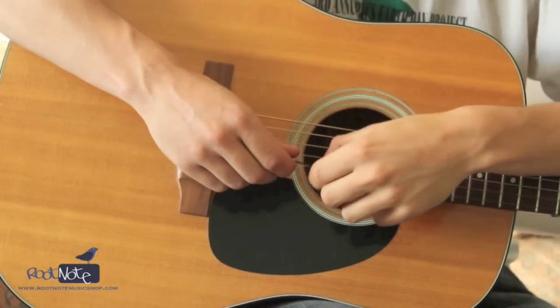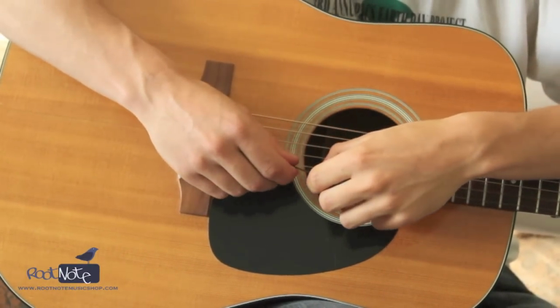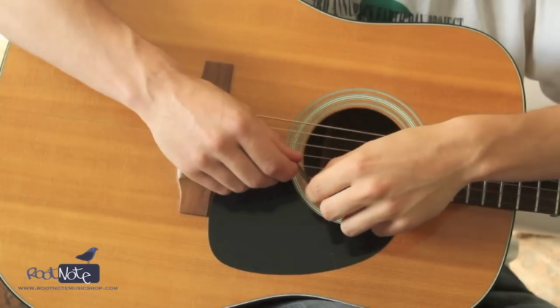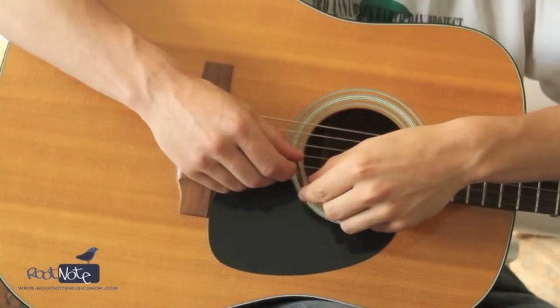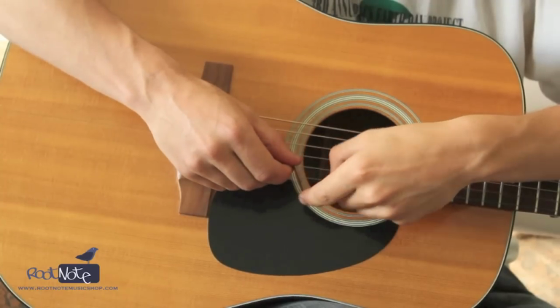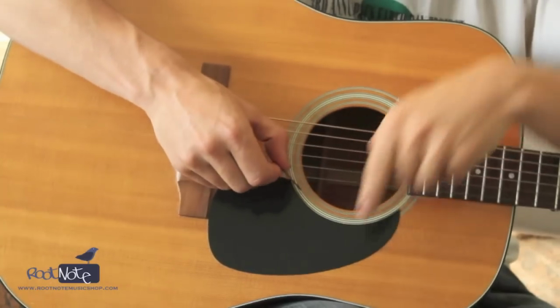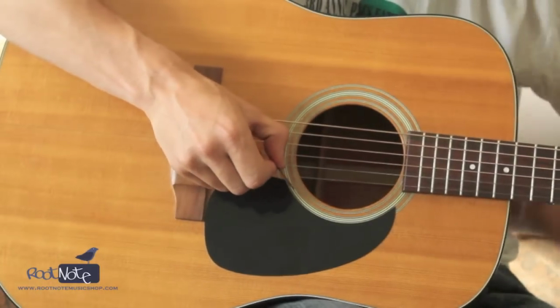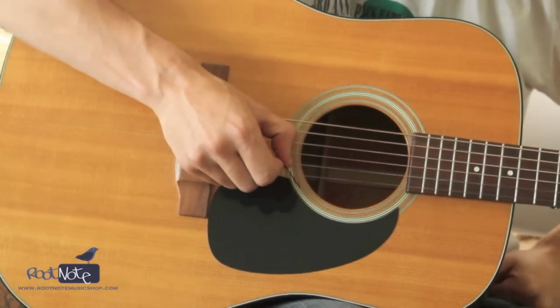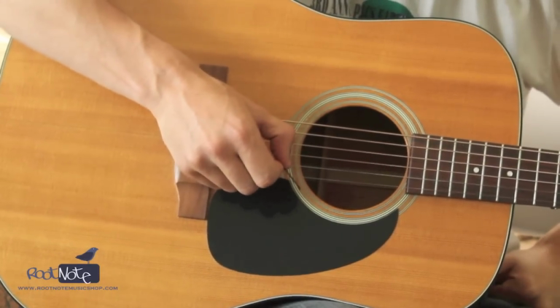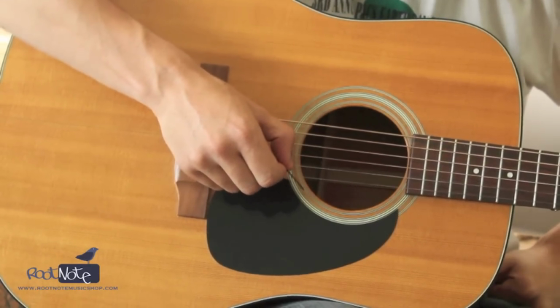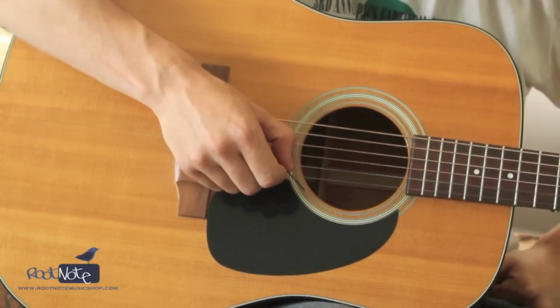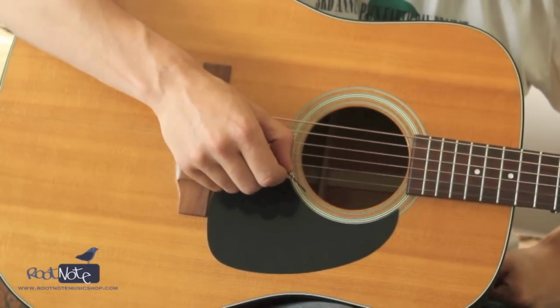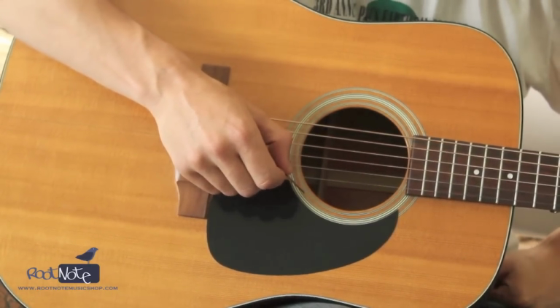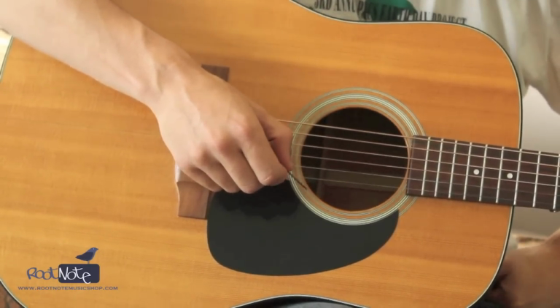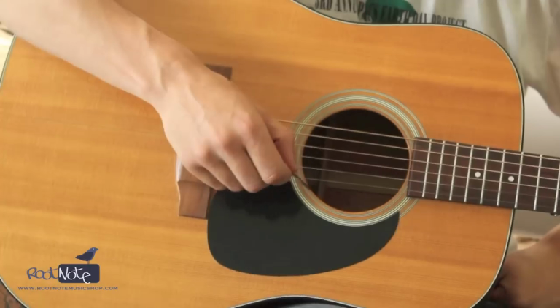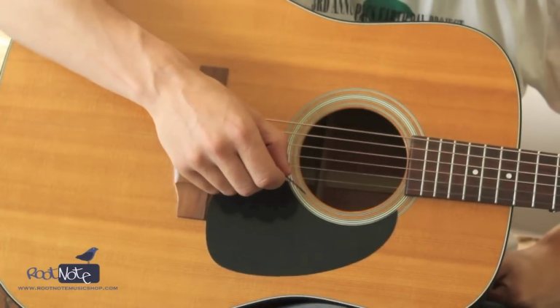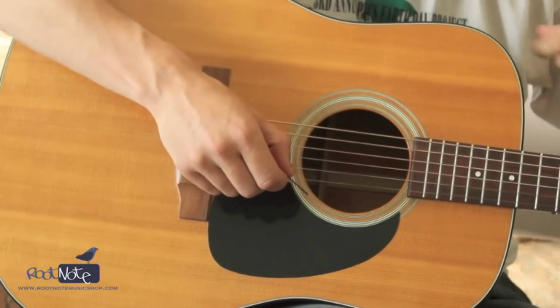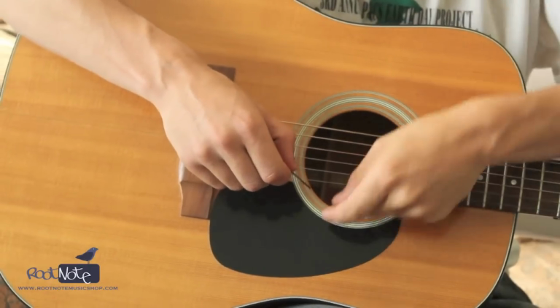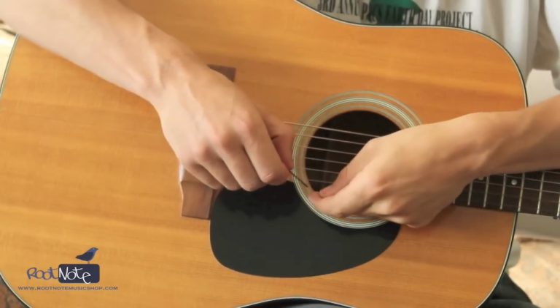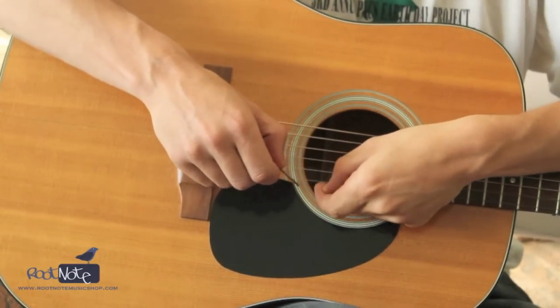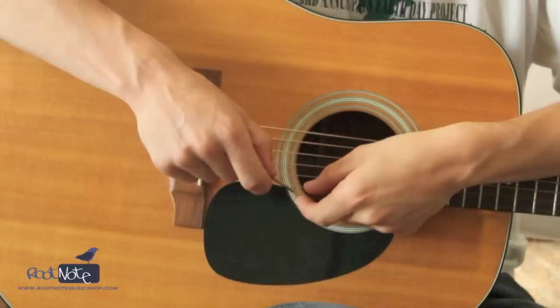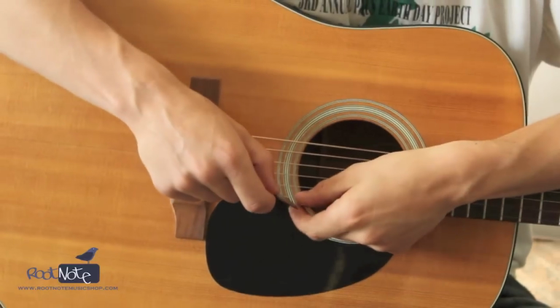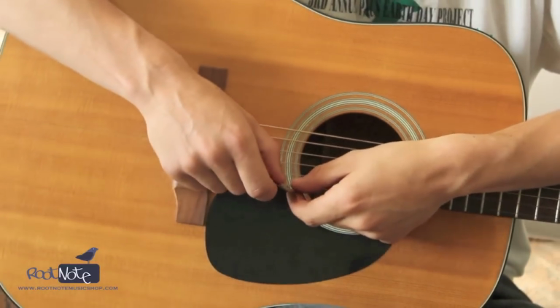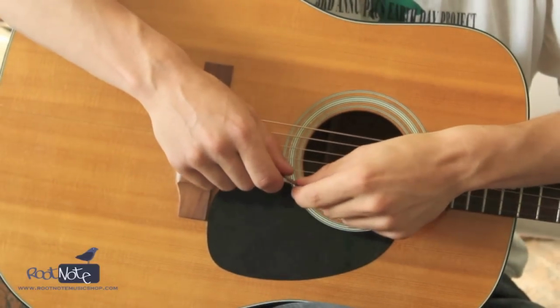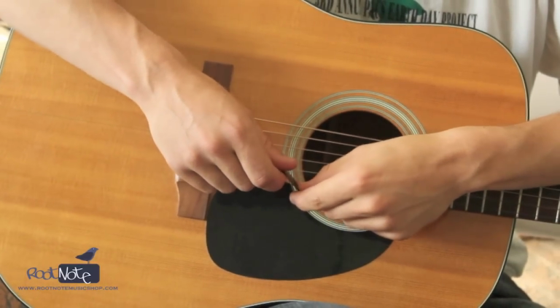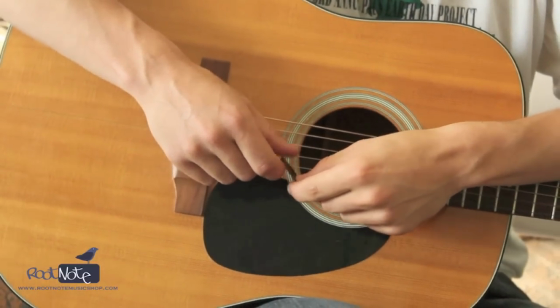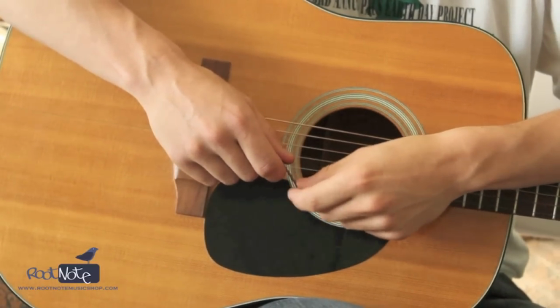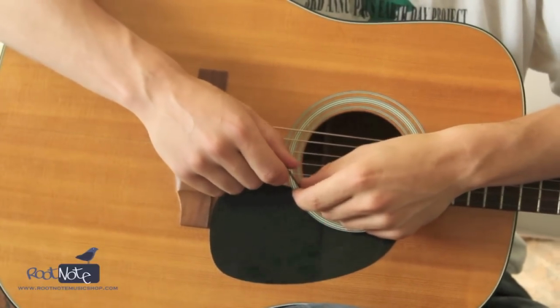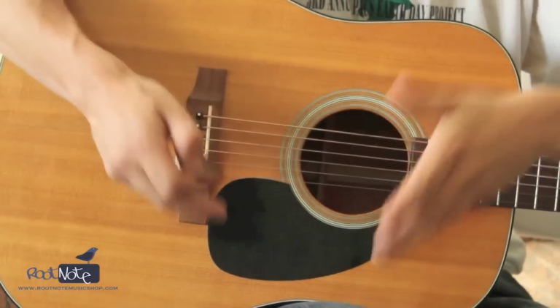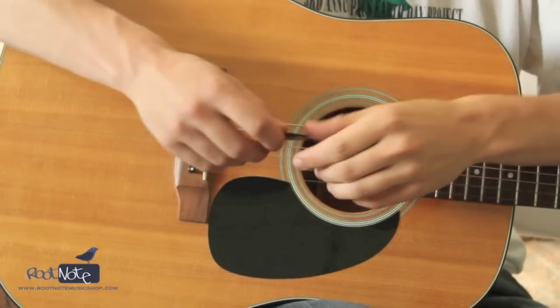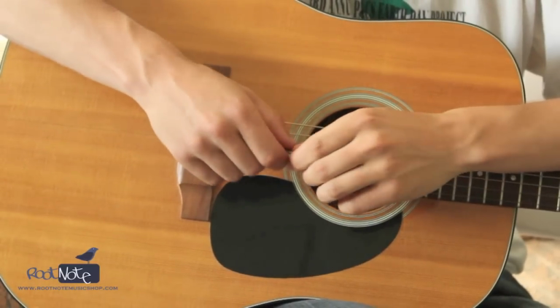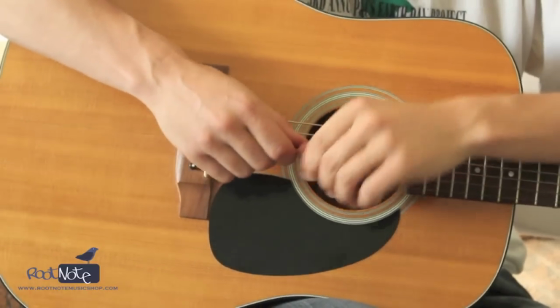Now, if you change the angle to more of like 30 degrees or 45 degrees off axis, there's actually less surface area — you're only hitting on the edge of the pick. There's less attack and there's more roundness and depth in your tone.